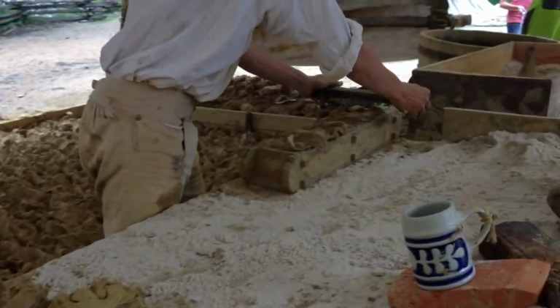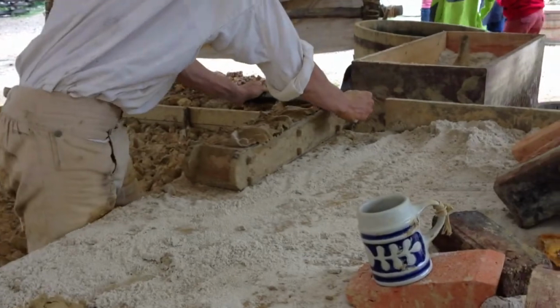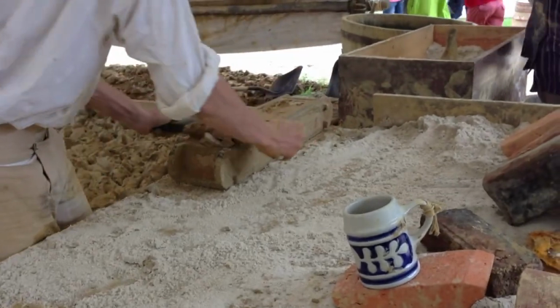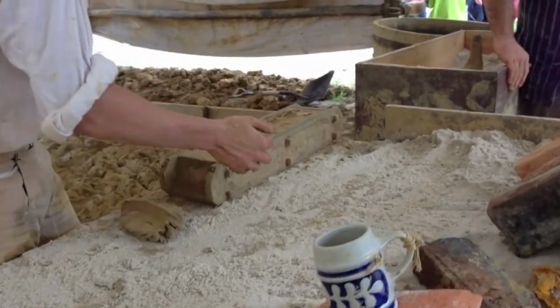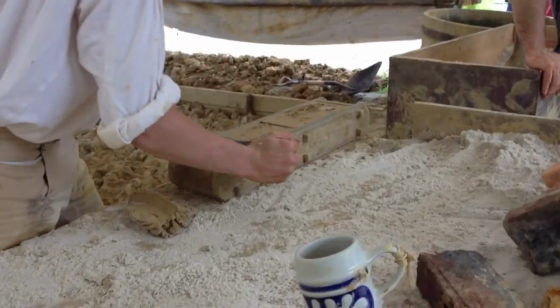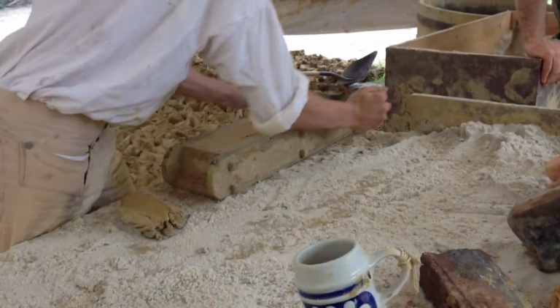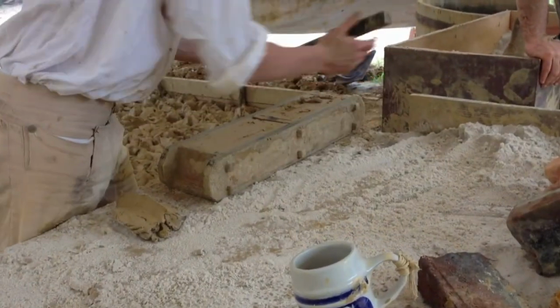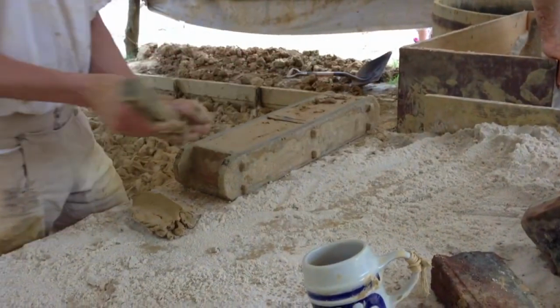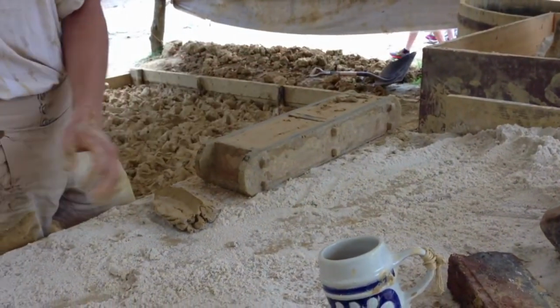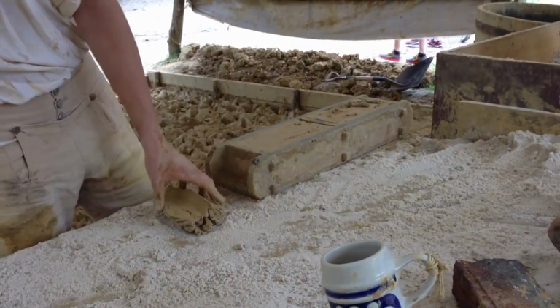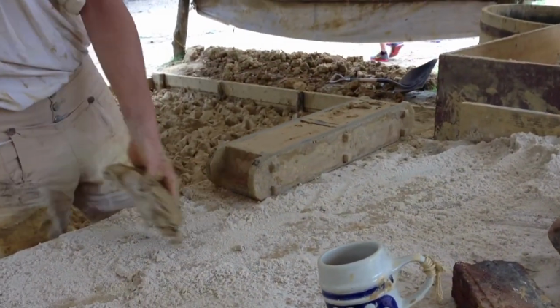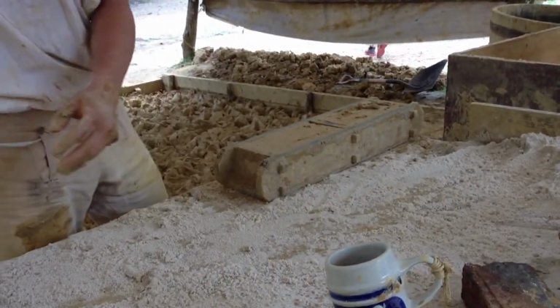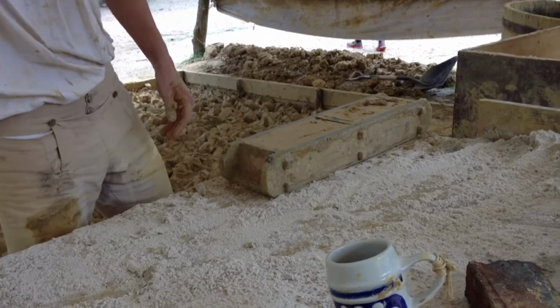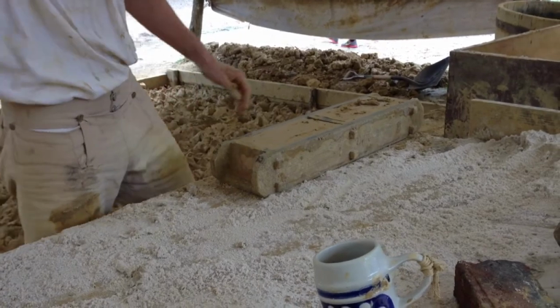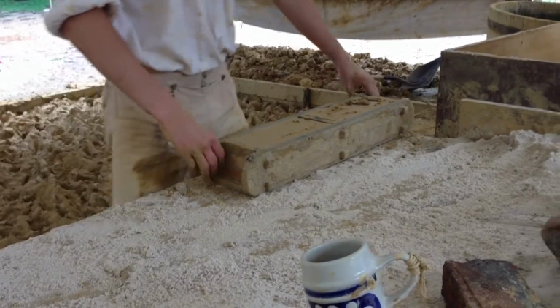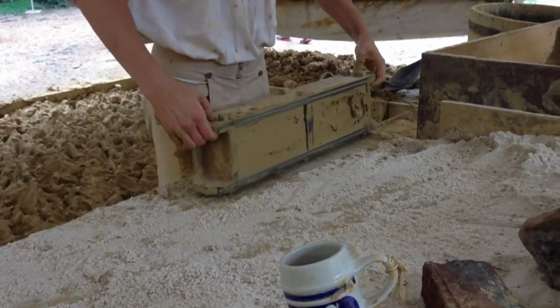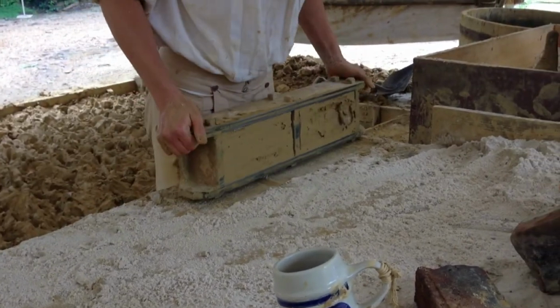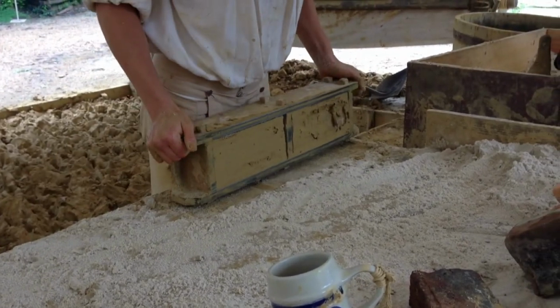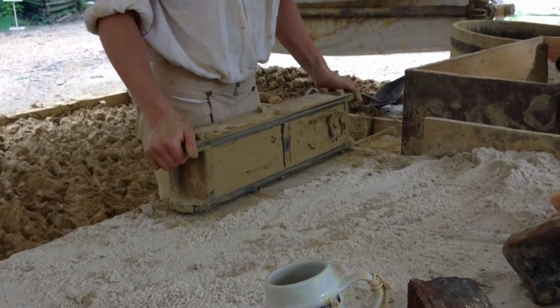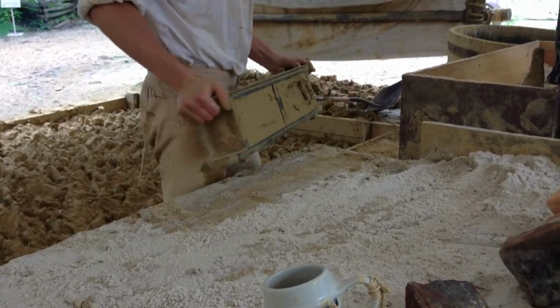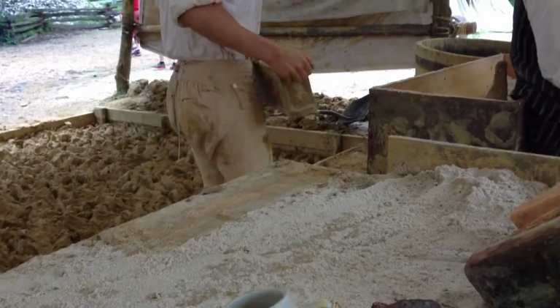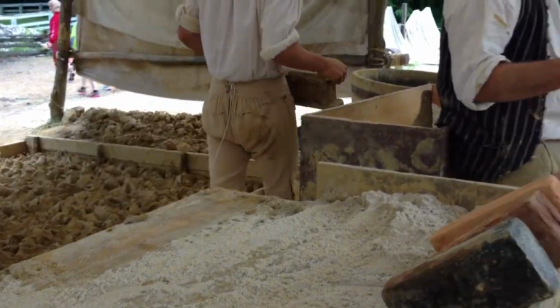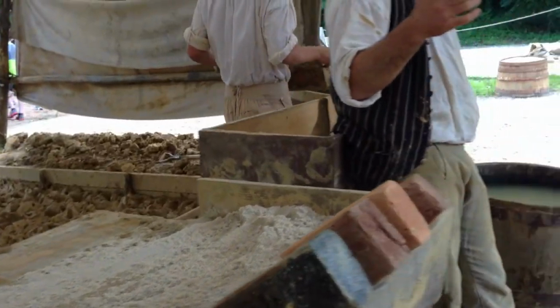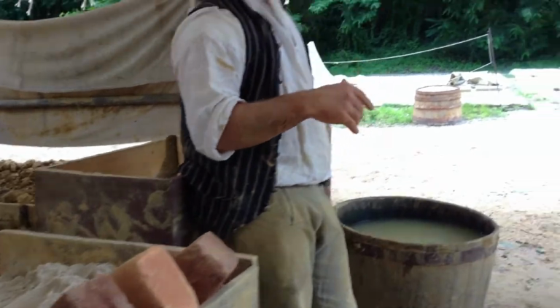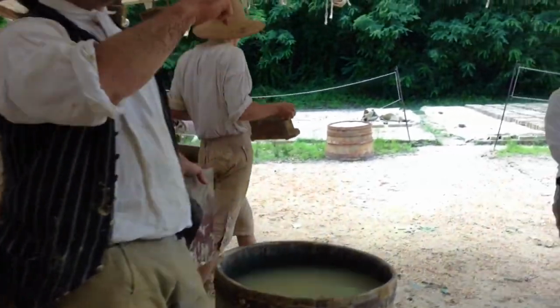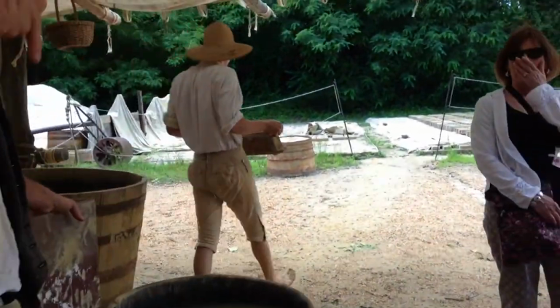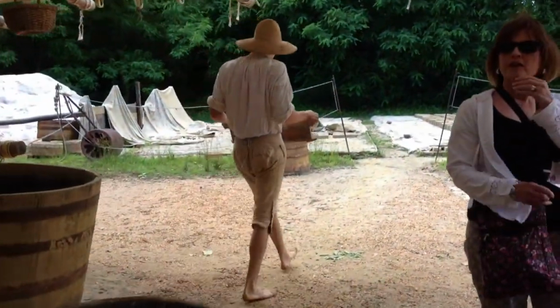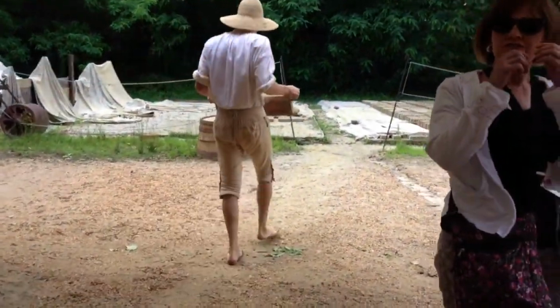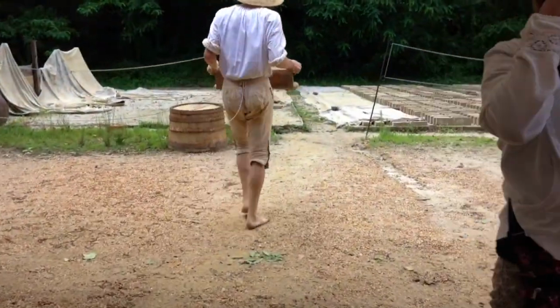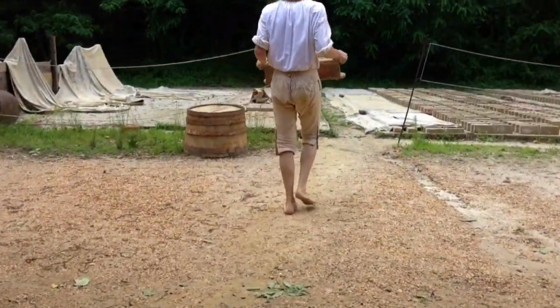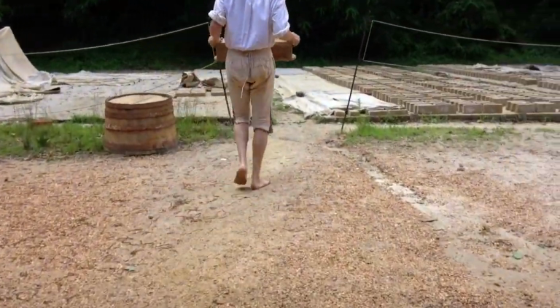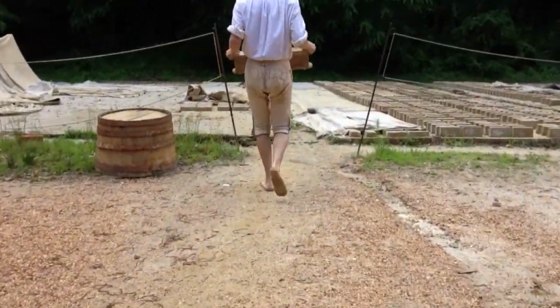Normally the whole kiln gets torn down. So you build it, you fire it, and then you tear it all down. Because more than likely you're not going to be on this site next year making bricks again — you're going to be moving somewhere else.